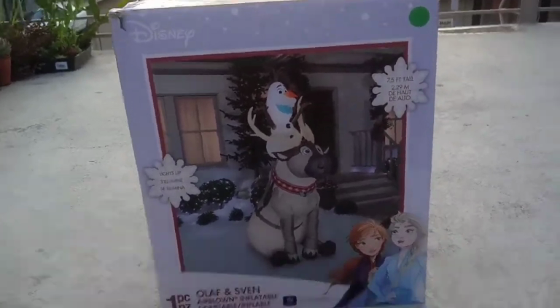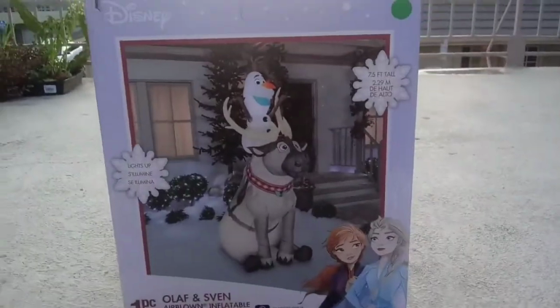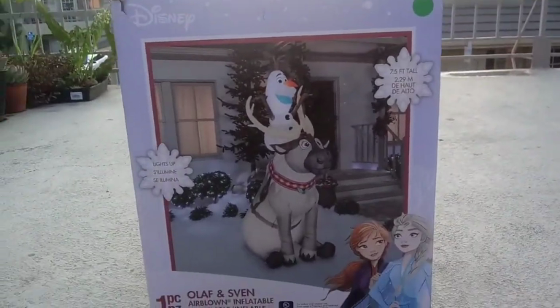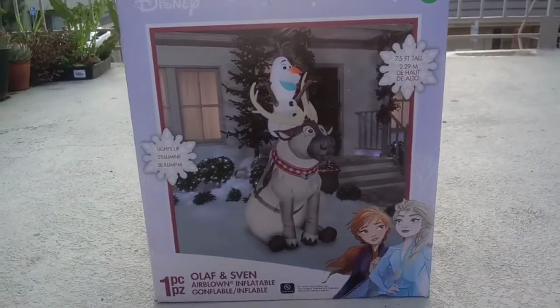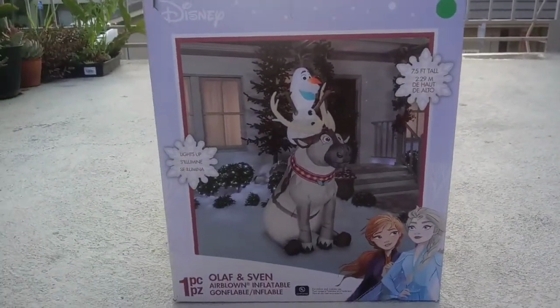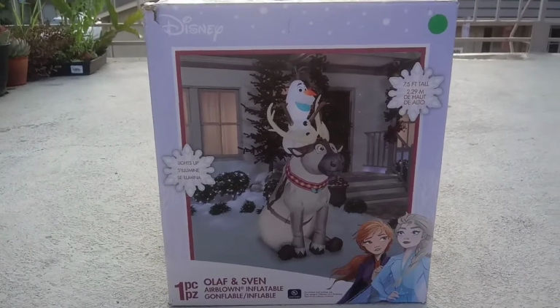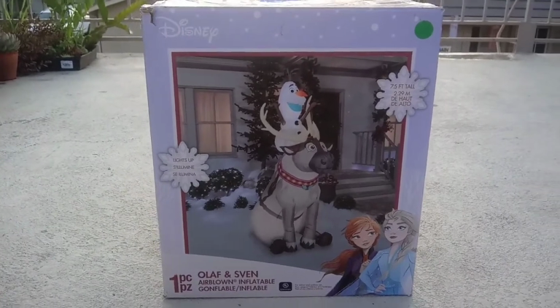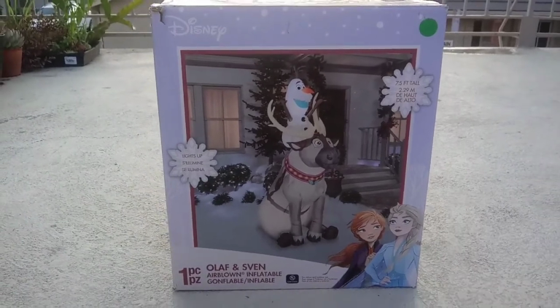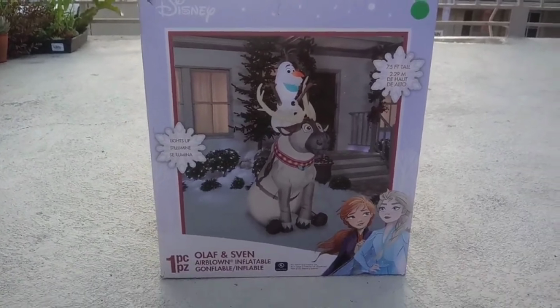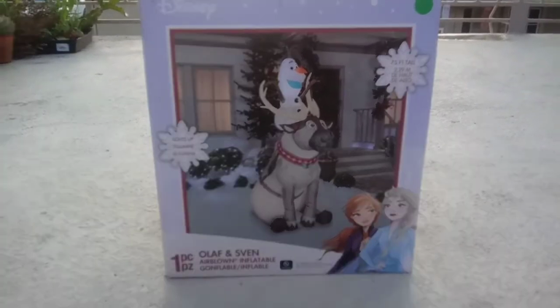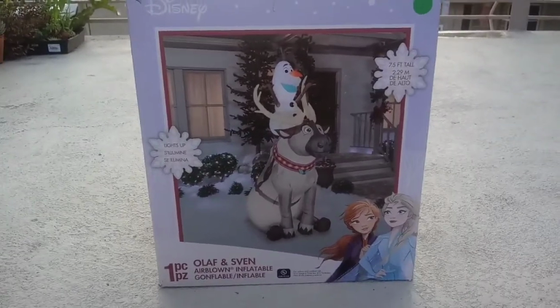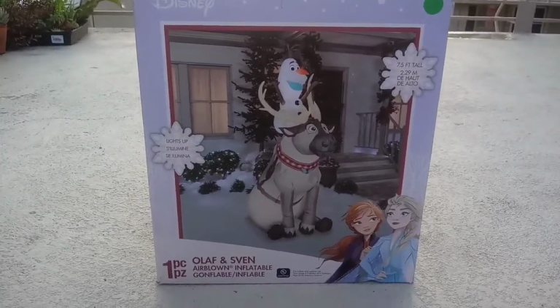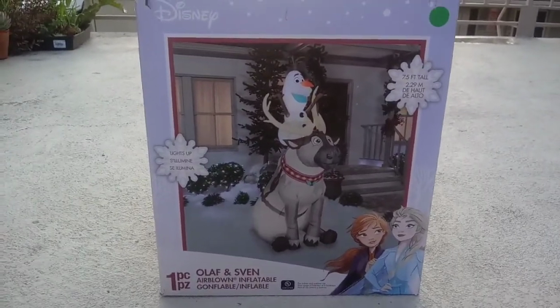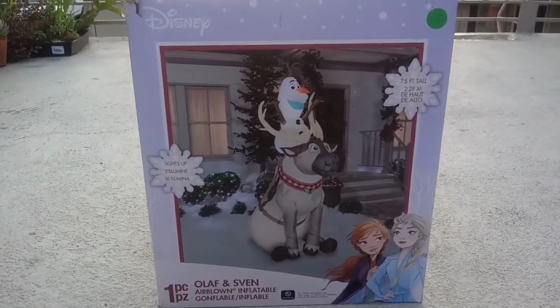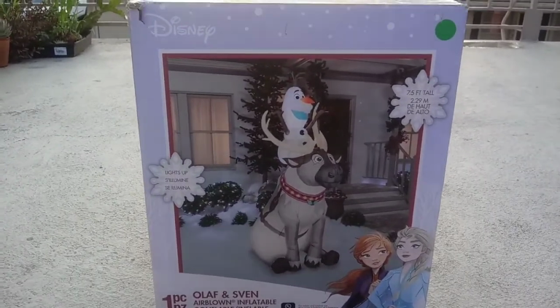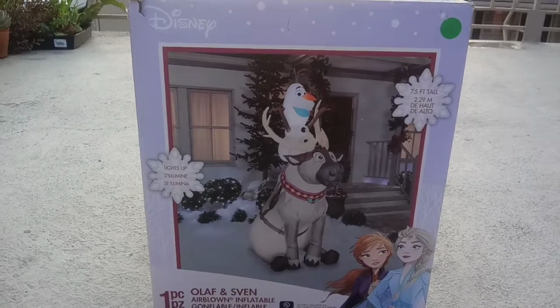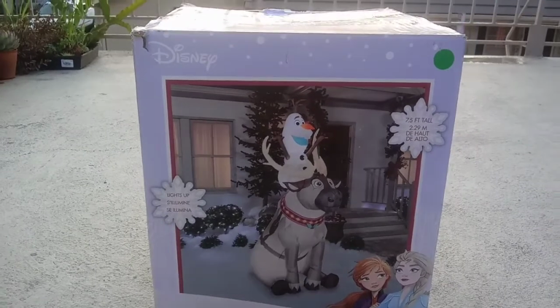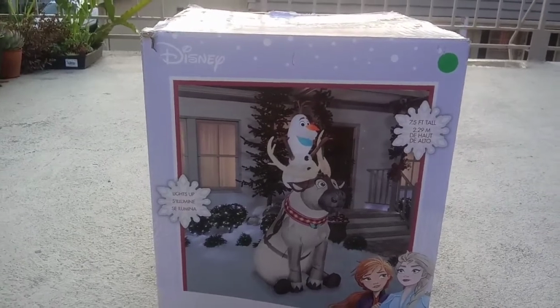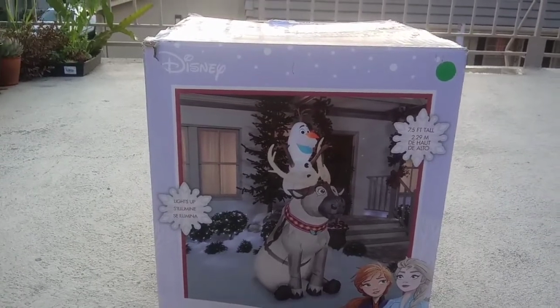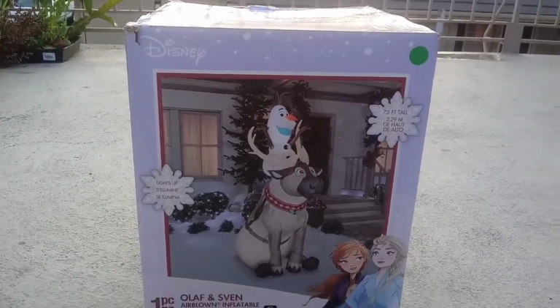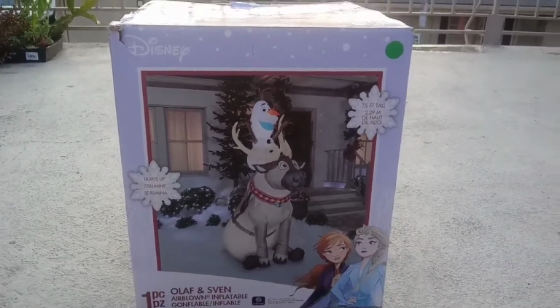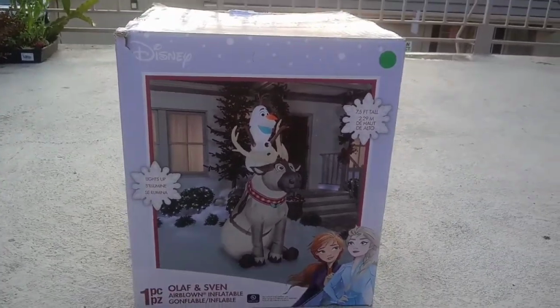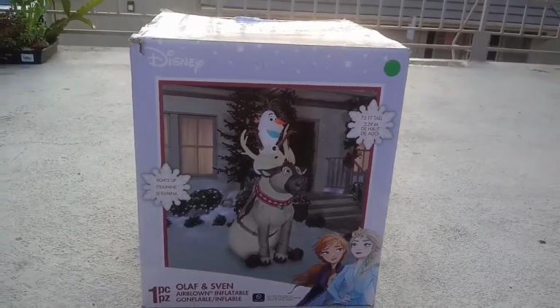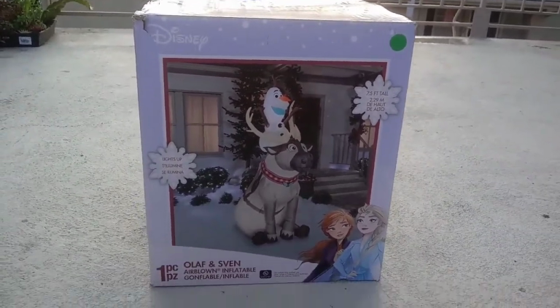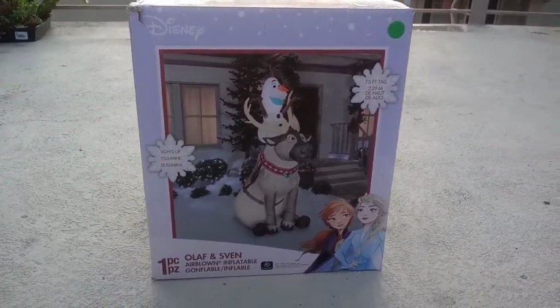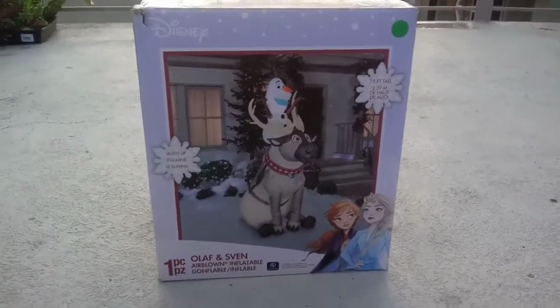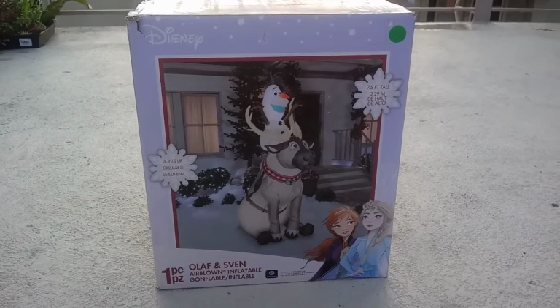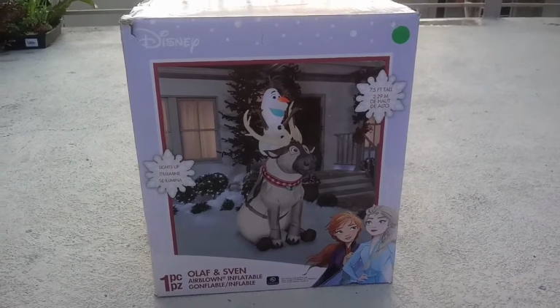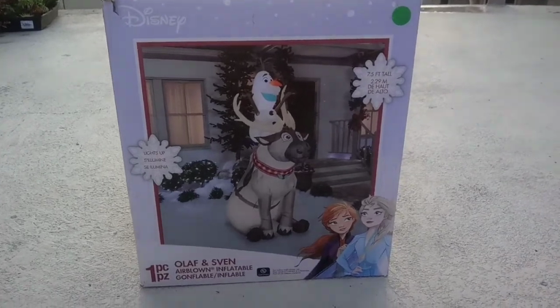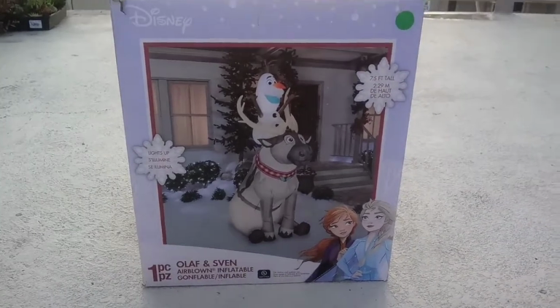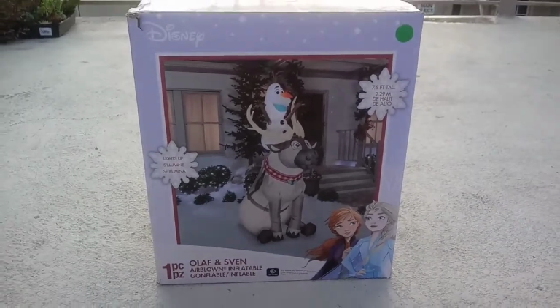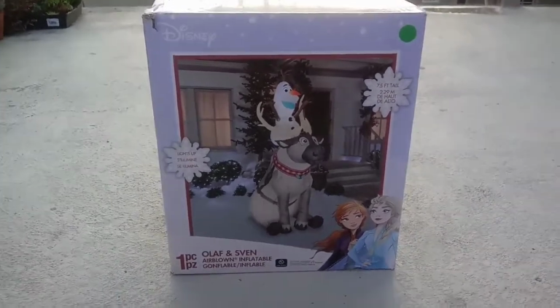Have you heard of Frozen 2 before? I hadn't seen the movie's second part yet, but I'll watch it on Disney Plus. I've seen the first one. Have you watched Frozen from the movie on Disney? Hope you guys know it.